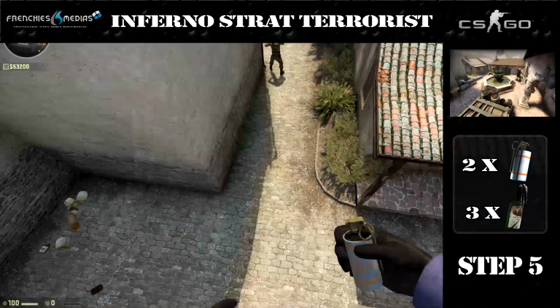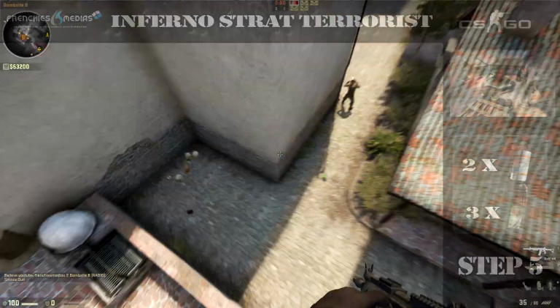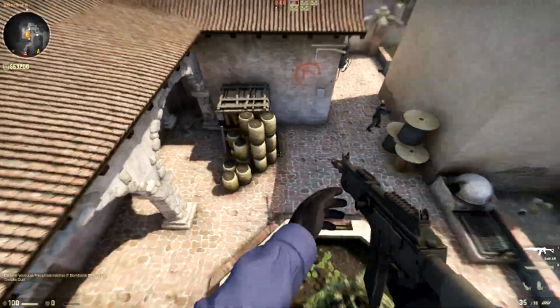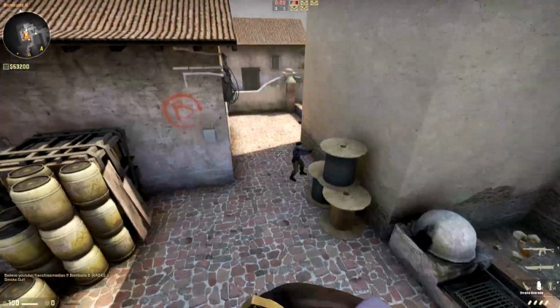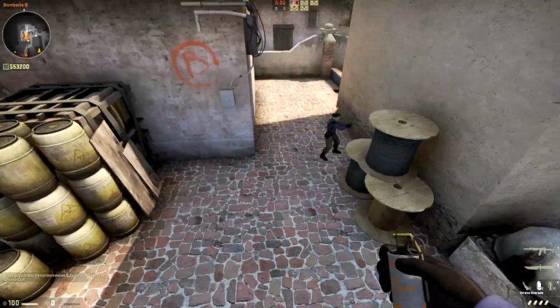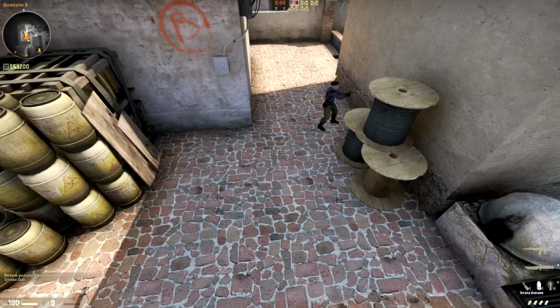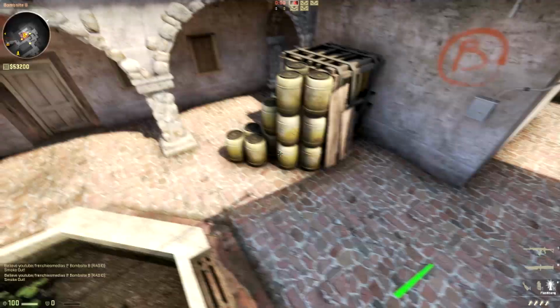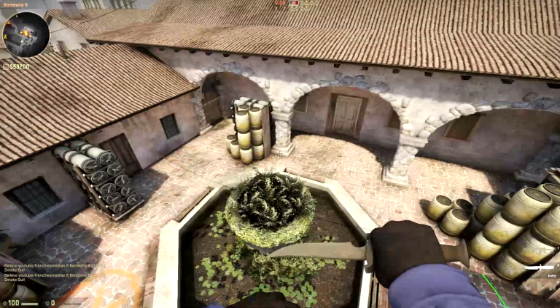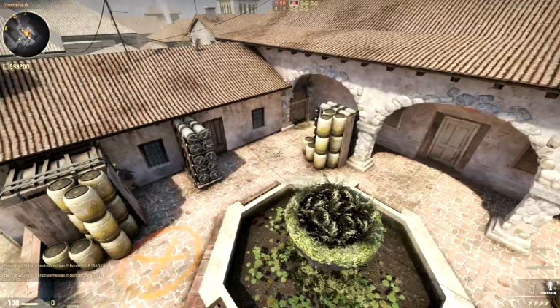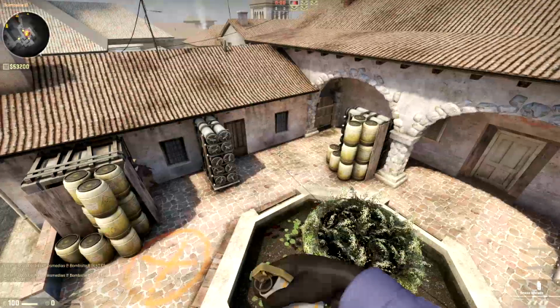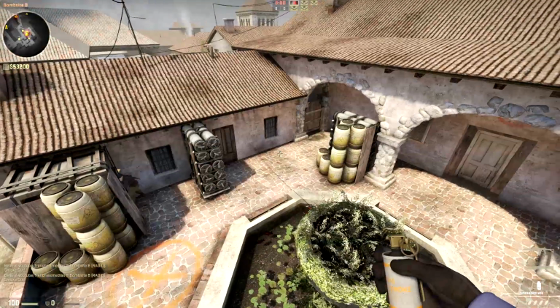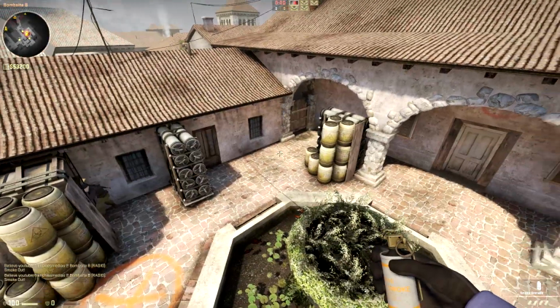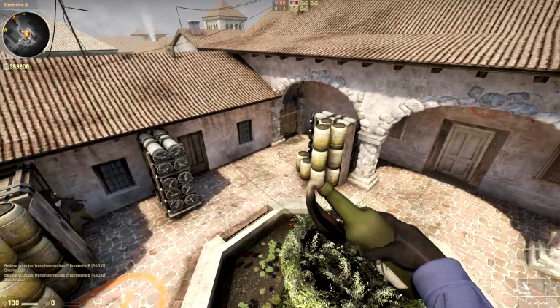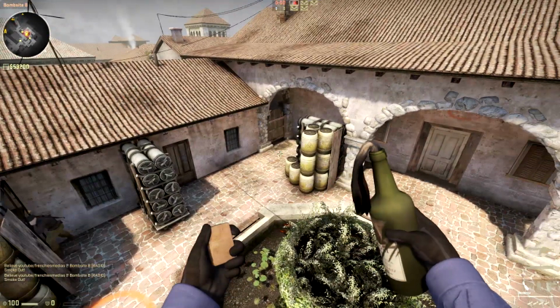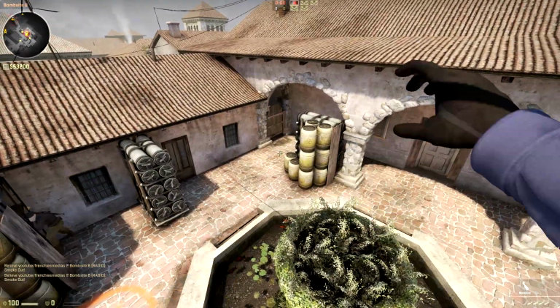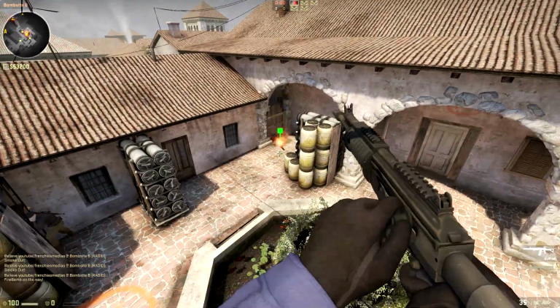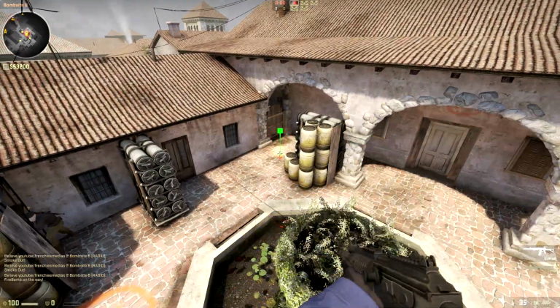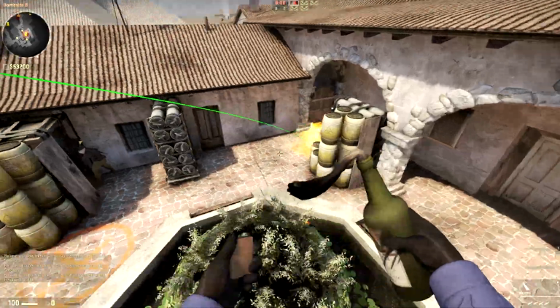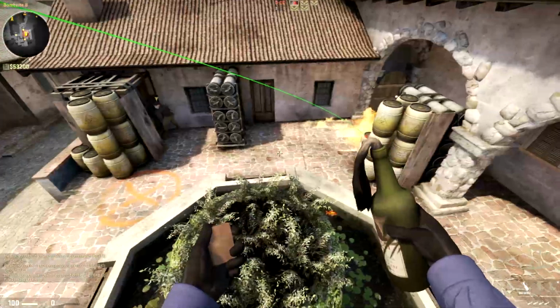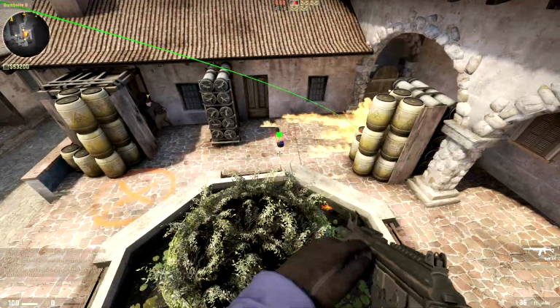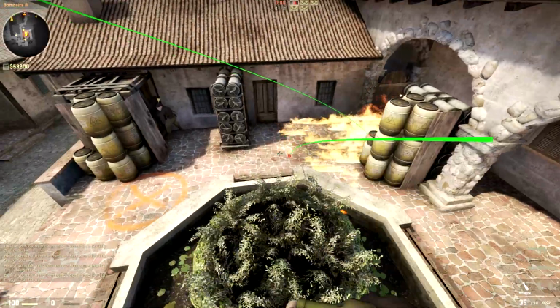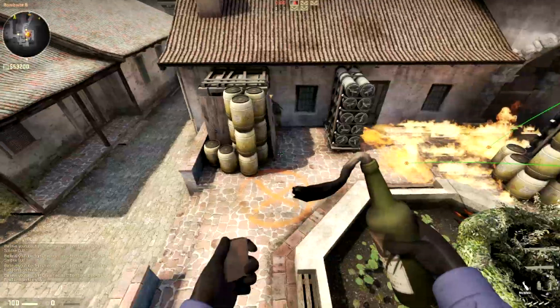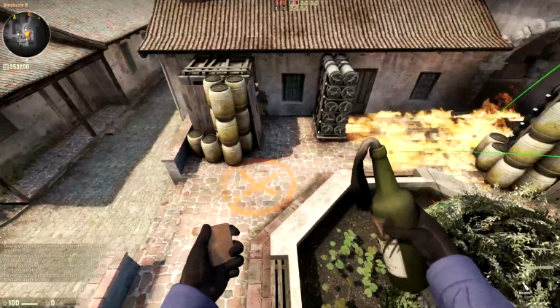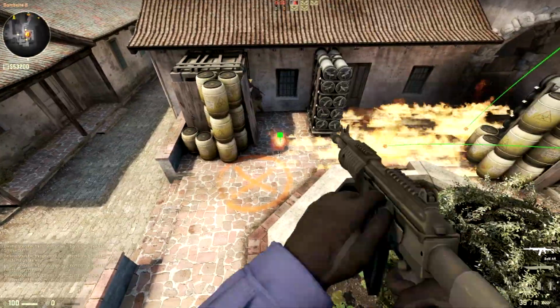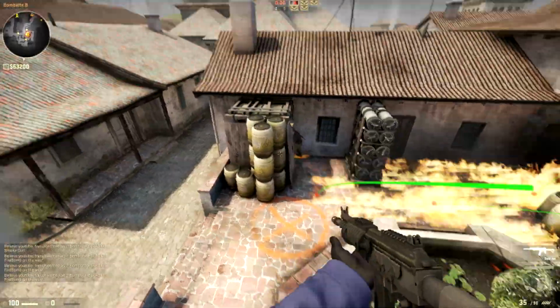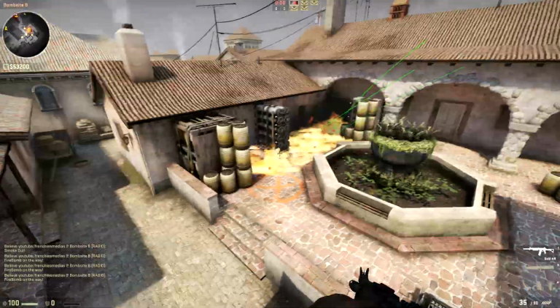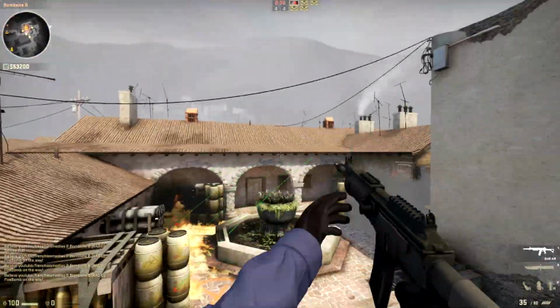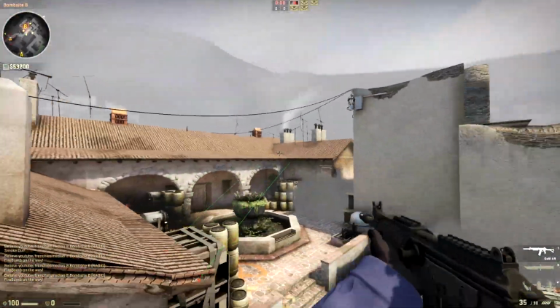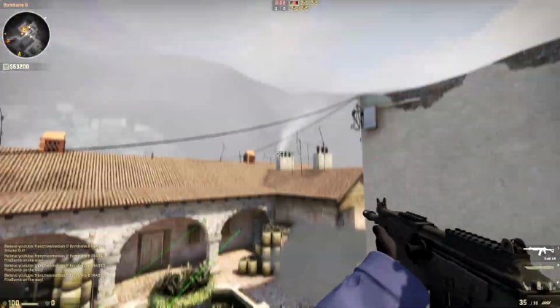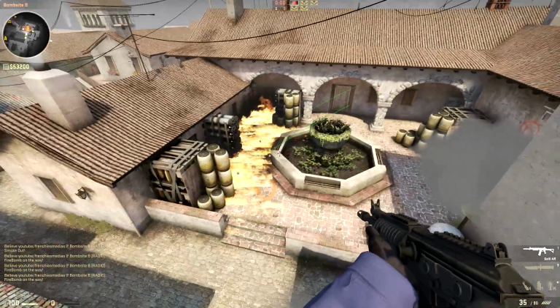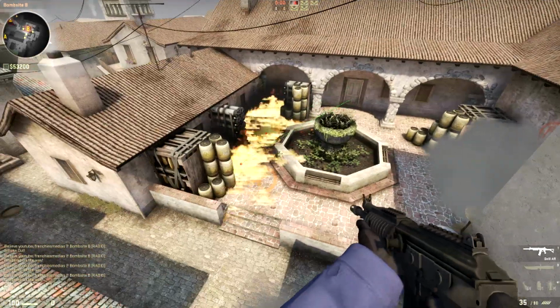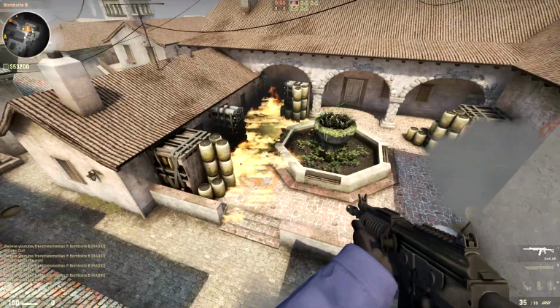Here's what it looks like: throwing smoke, smoke CT, smoke spoil, then fire — fire in the box, fire in the second corner, fire in the first corner.